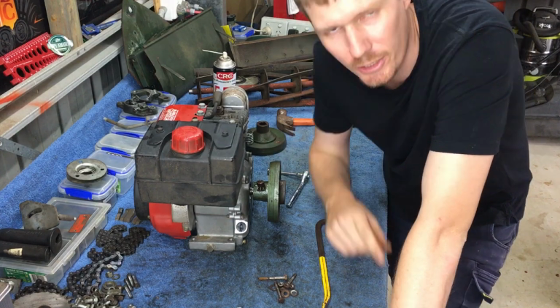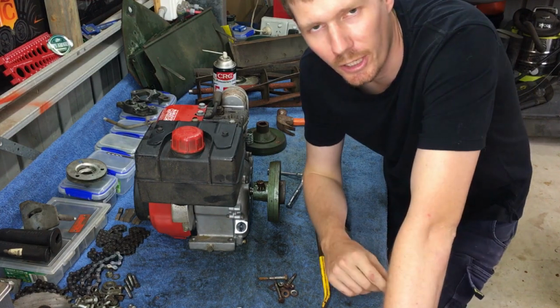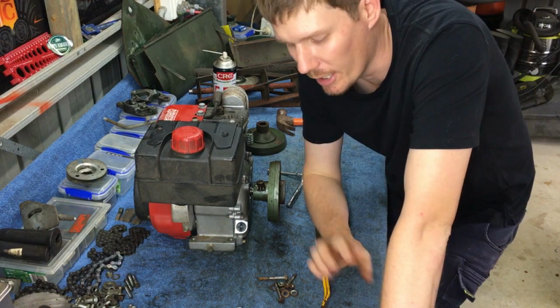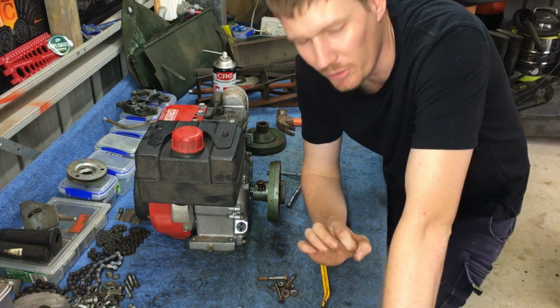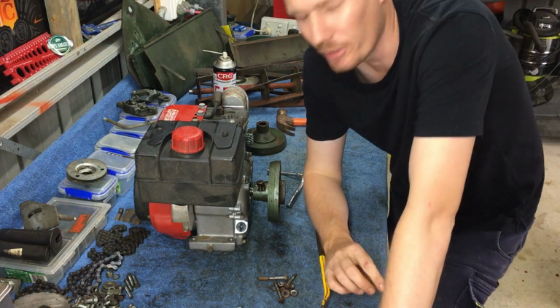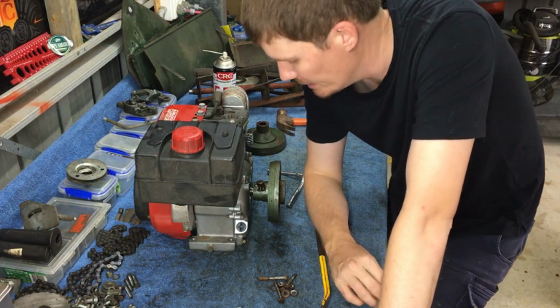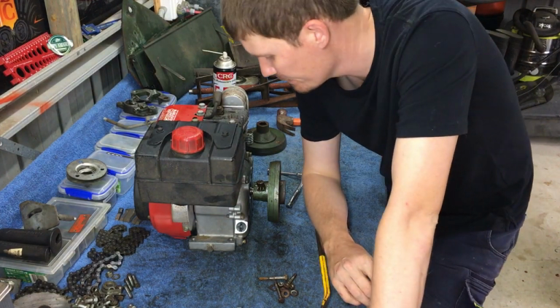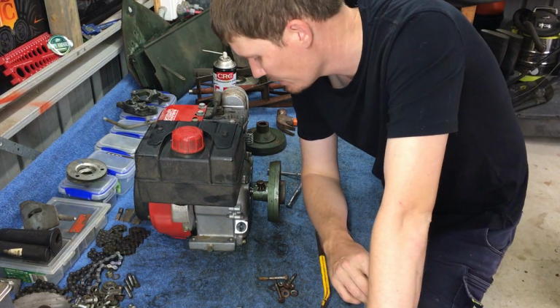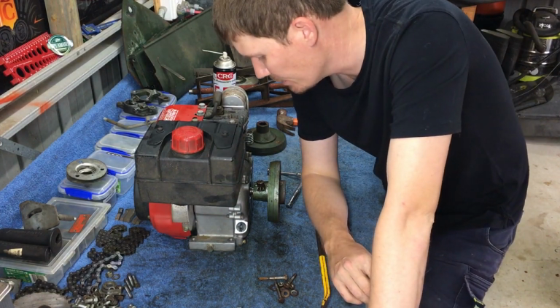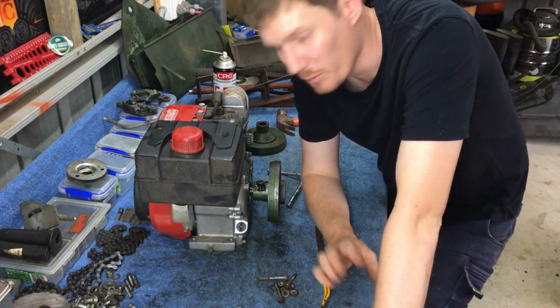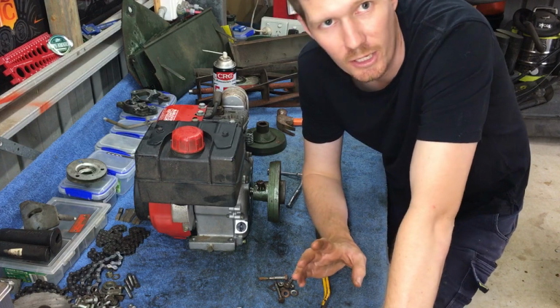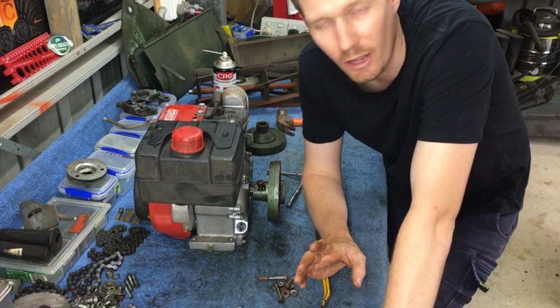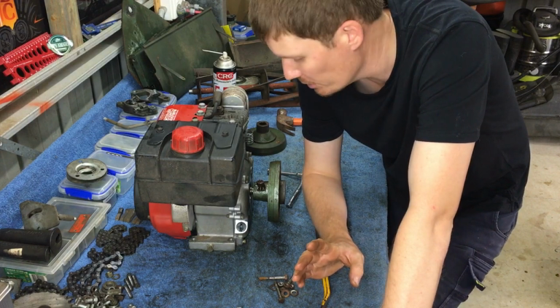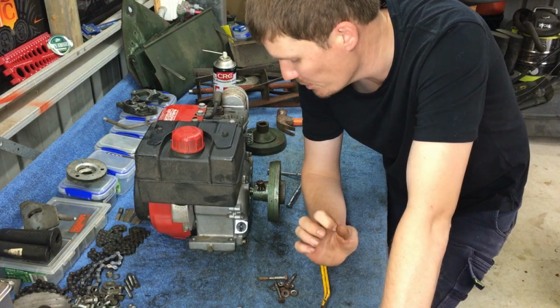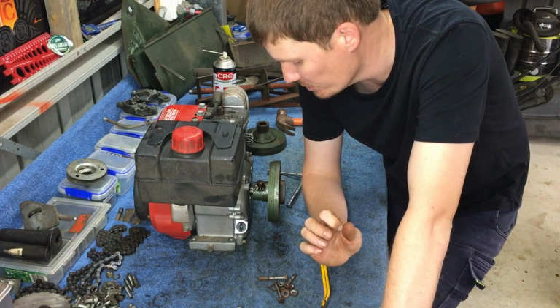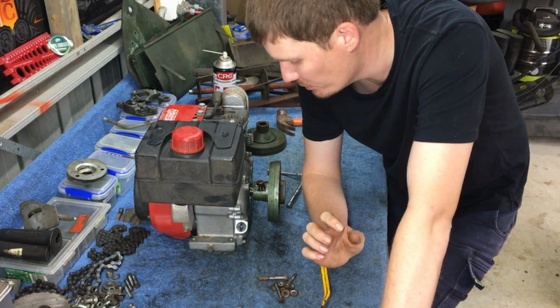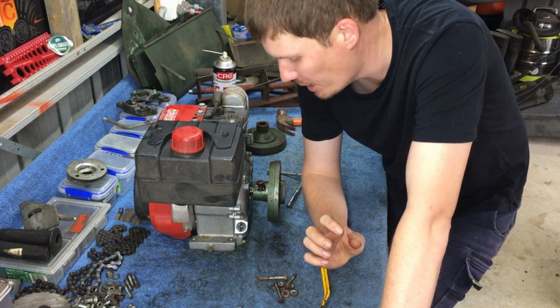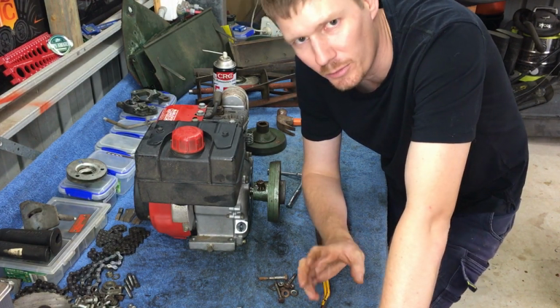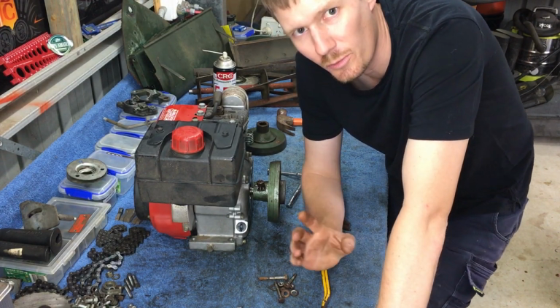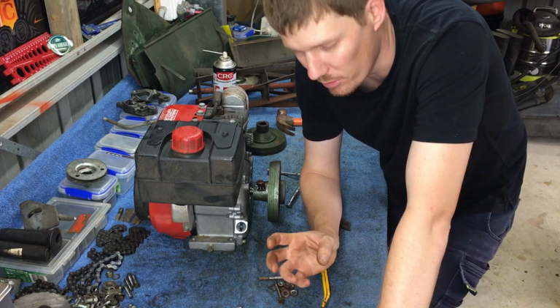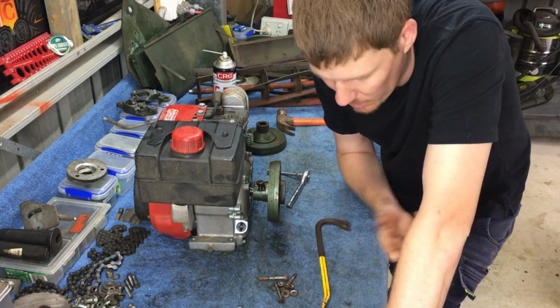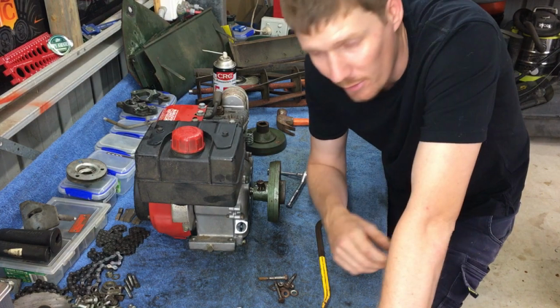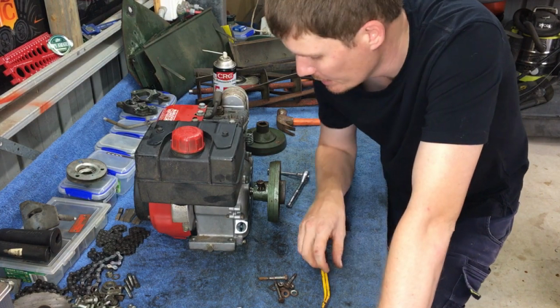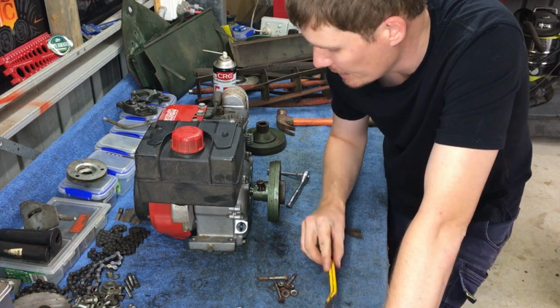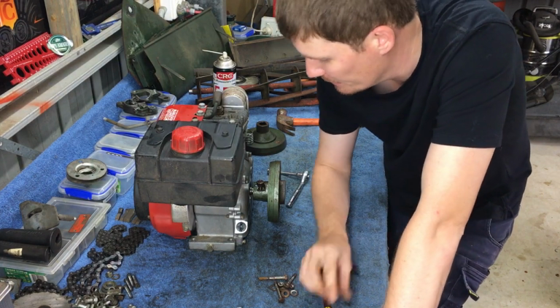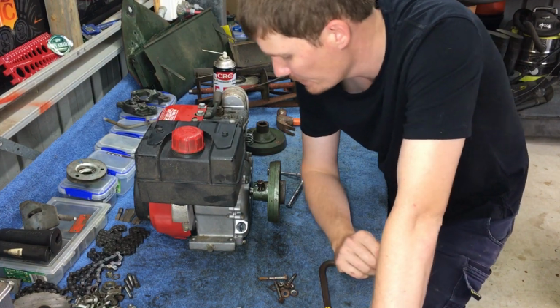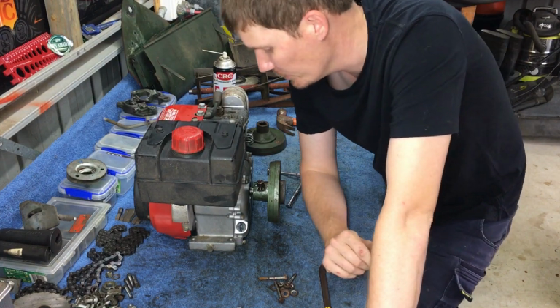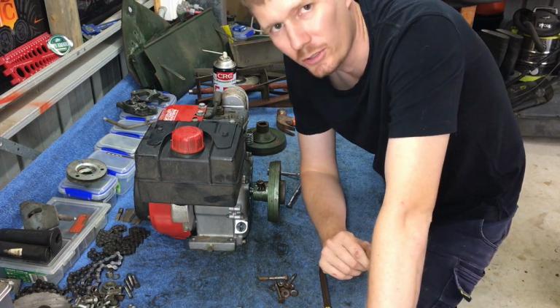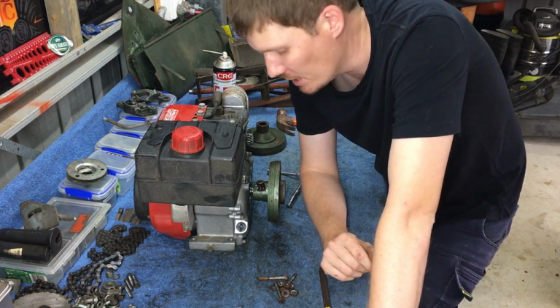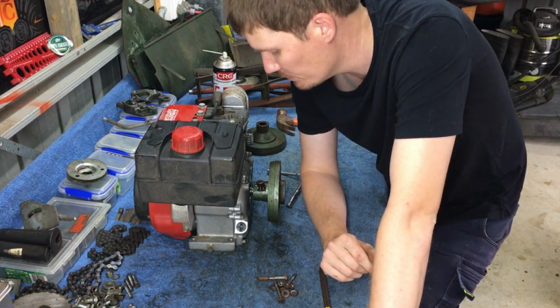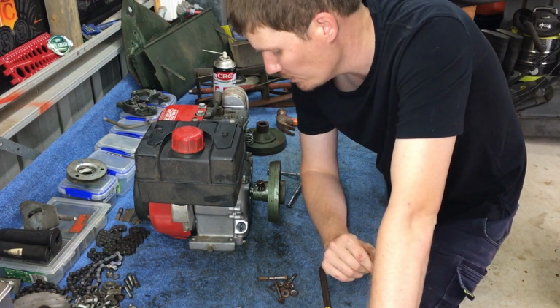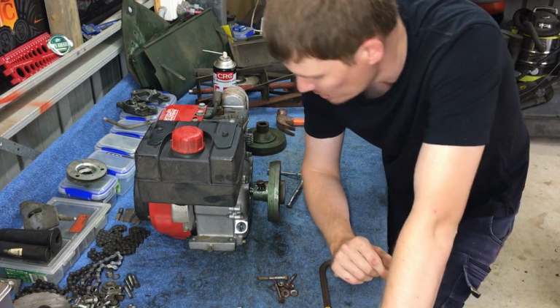I've managed to get a little bit of movement. Movement's the key — we've got a small amount of movement, so that's good. Hopefully we'll get to a point where it'll just slip straight off. Fingers crossed, we'll keep persisting.